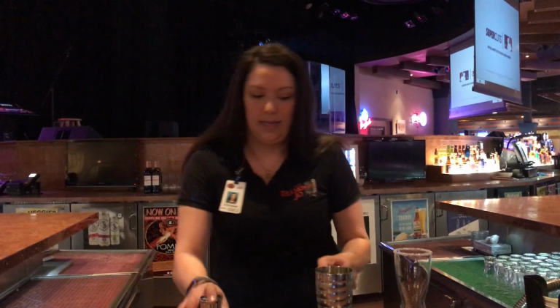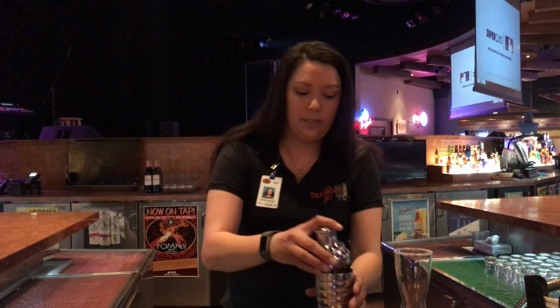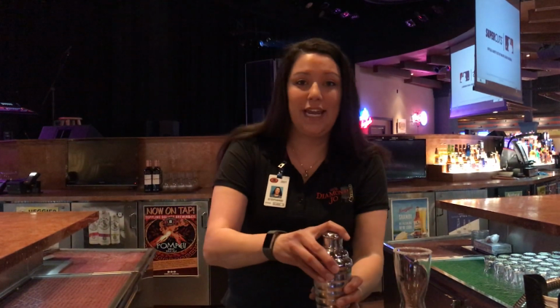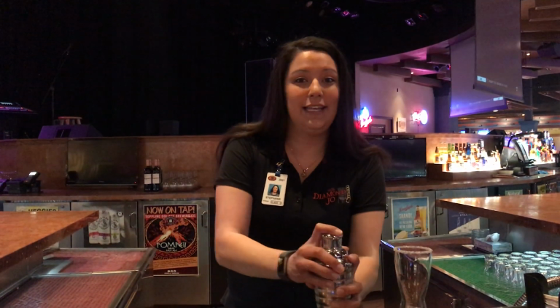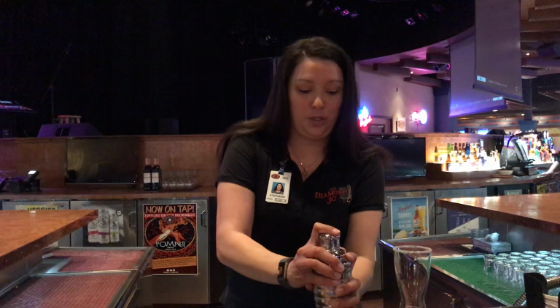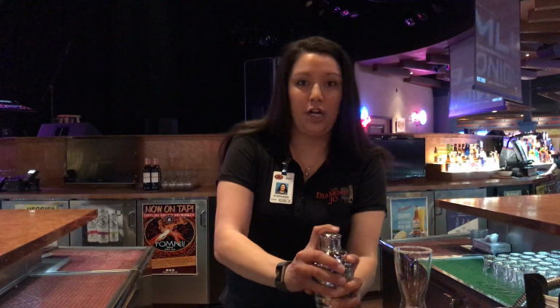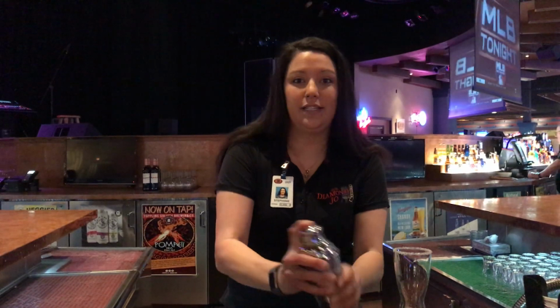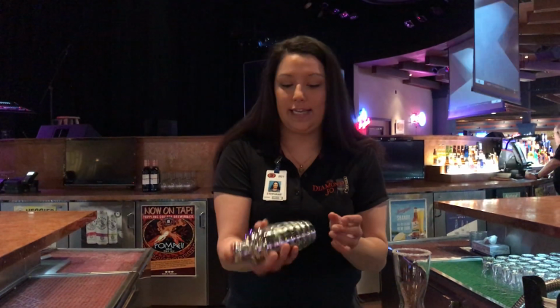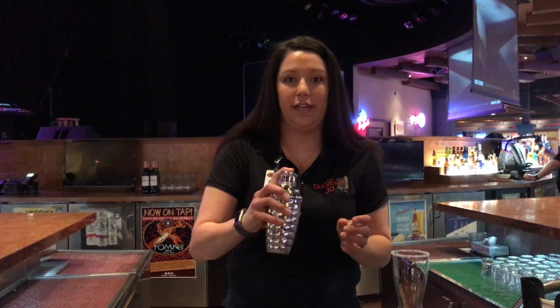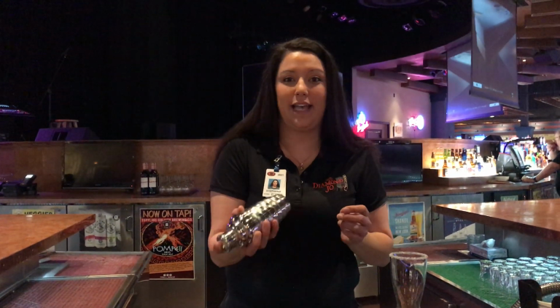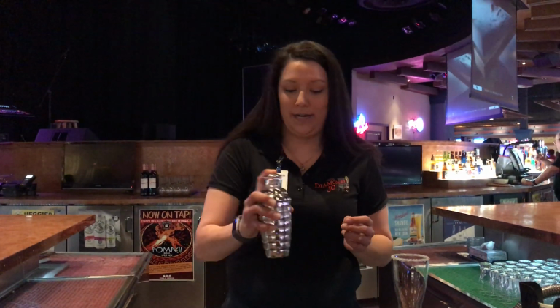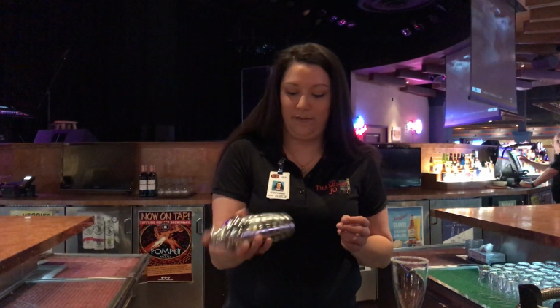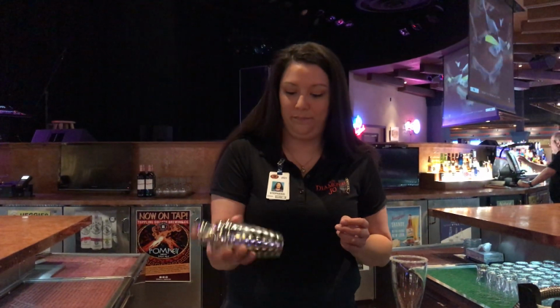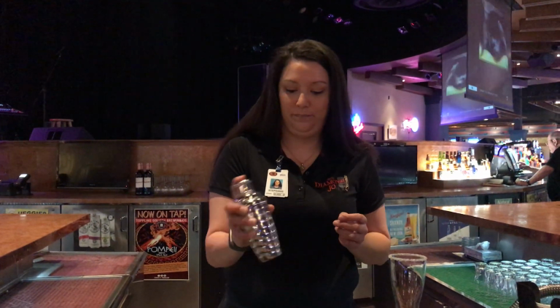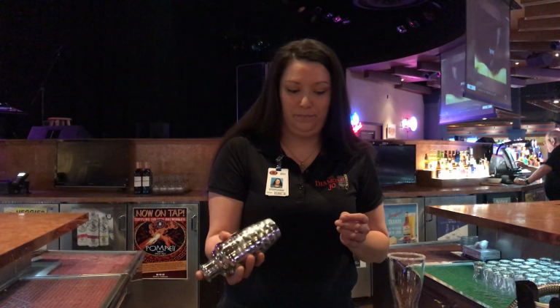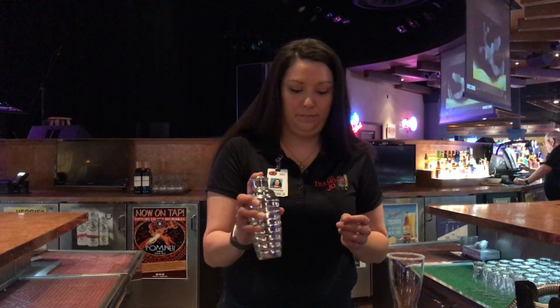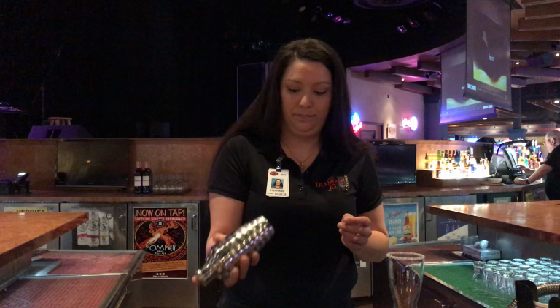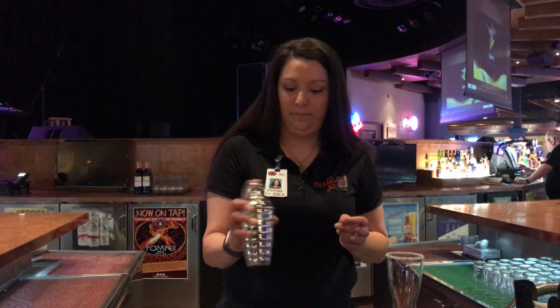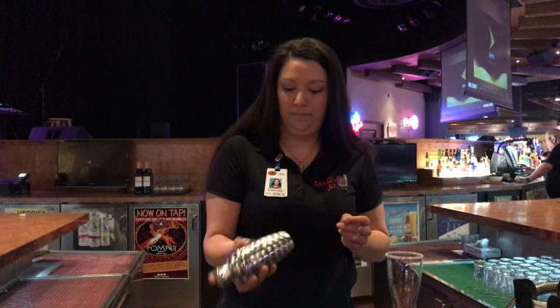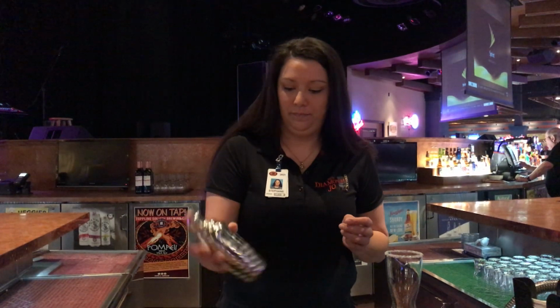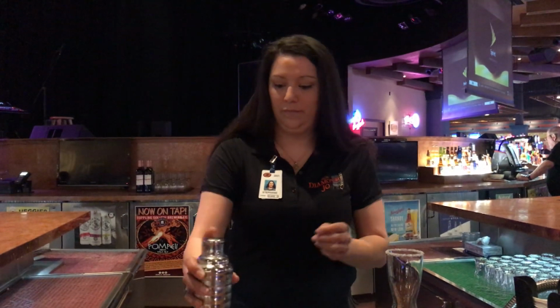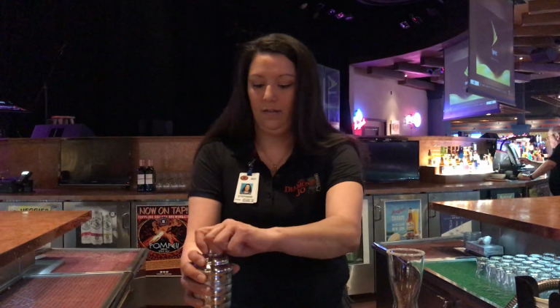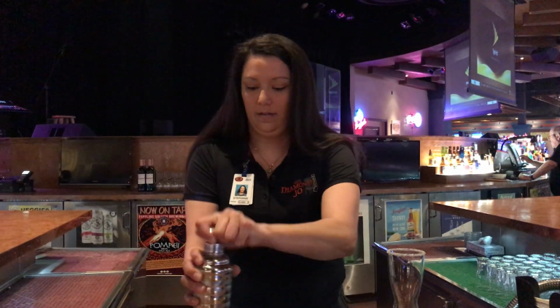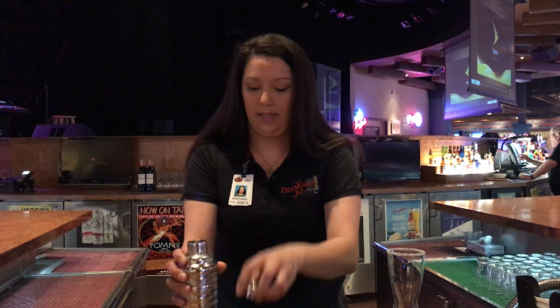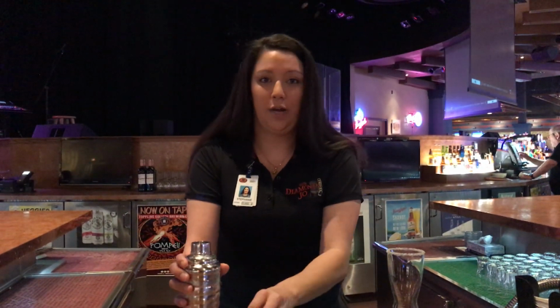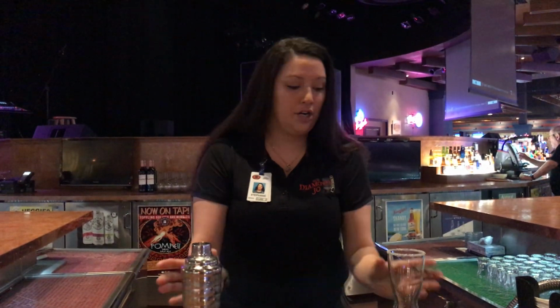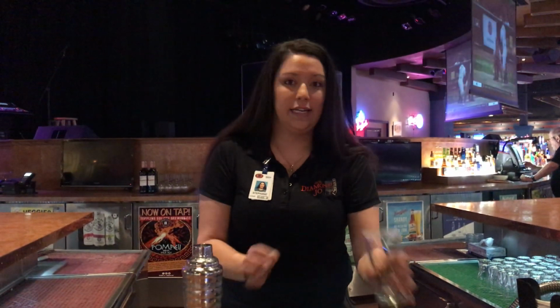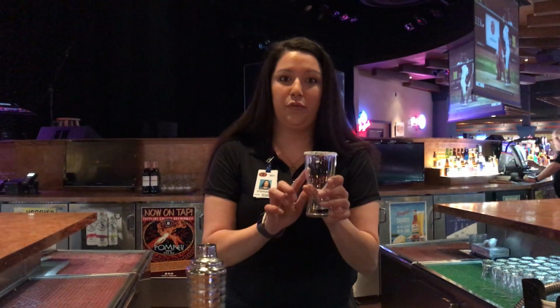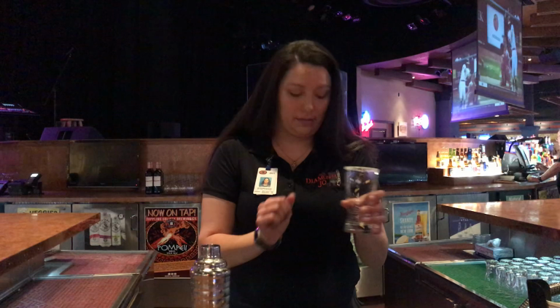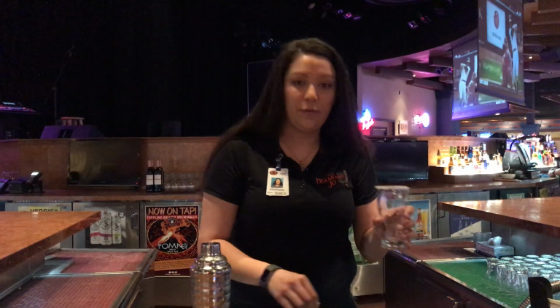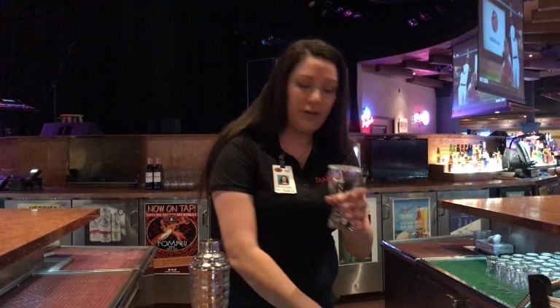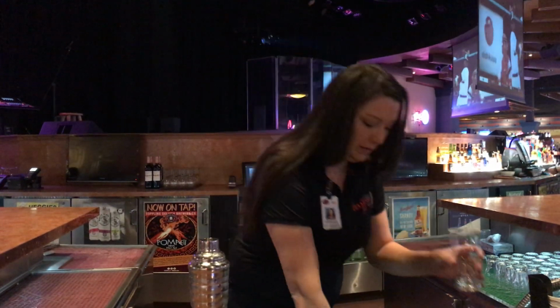And next we'll shake it nice, not too hard because of the sour in there — it's got carbonation. And then we're going to pour our drink into this pre-rimmed glass with margarita salt.